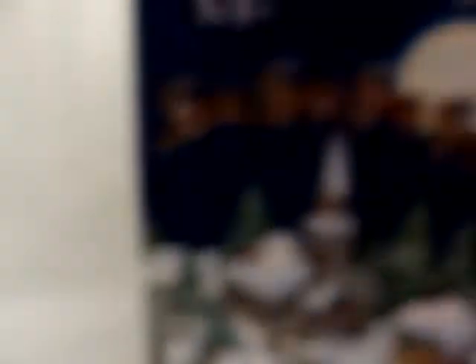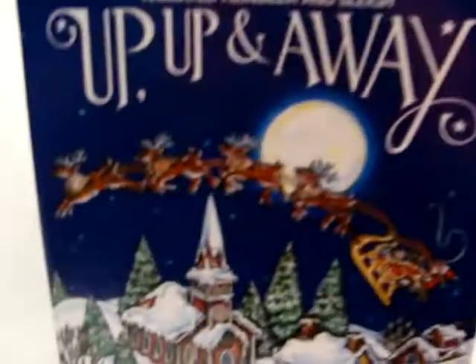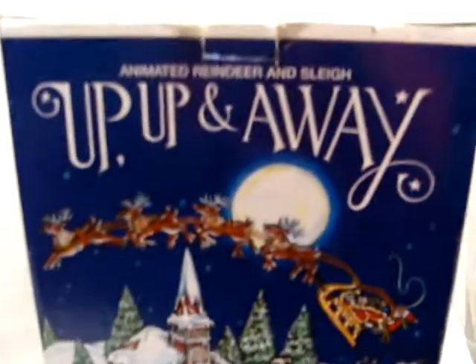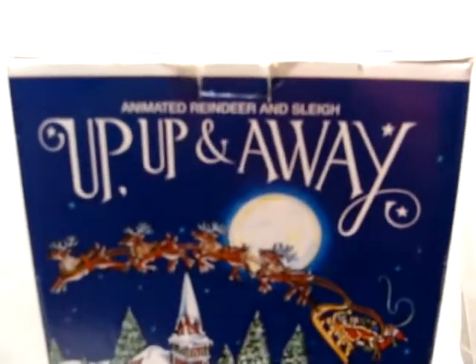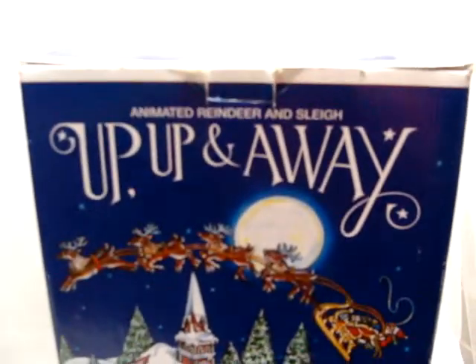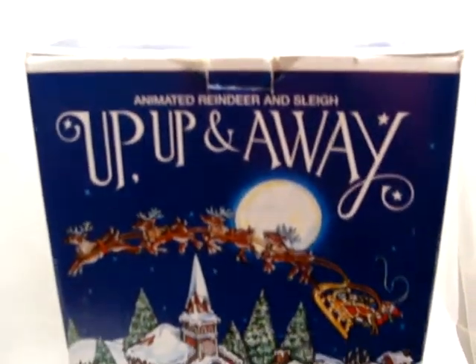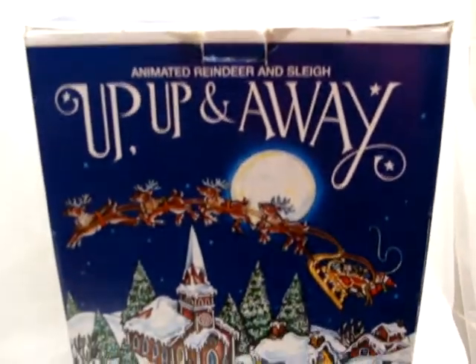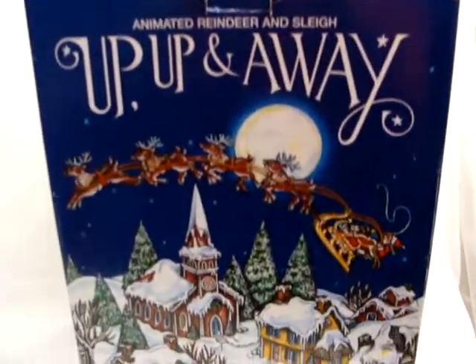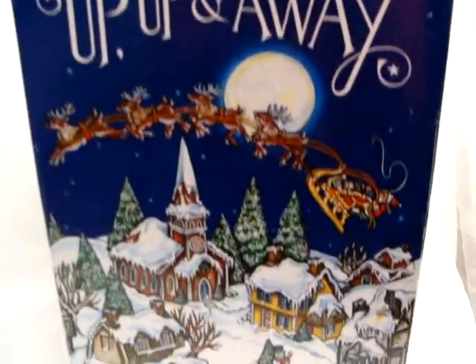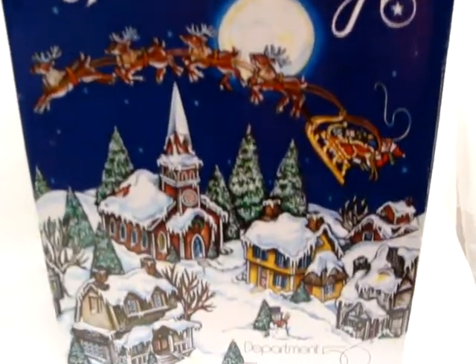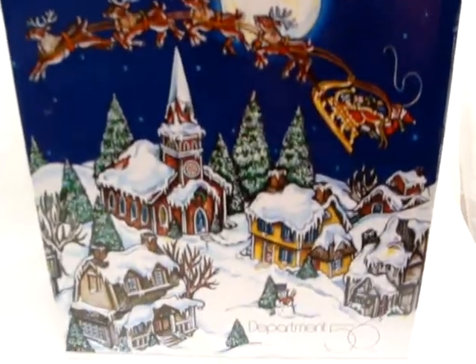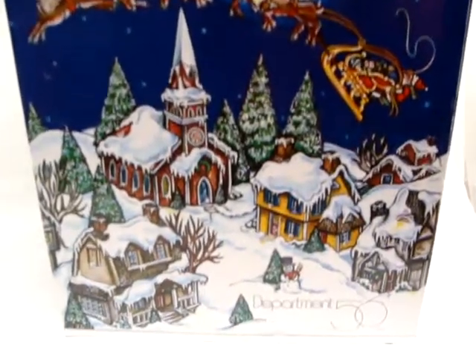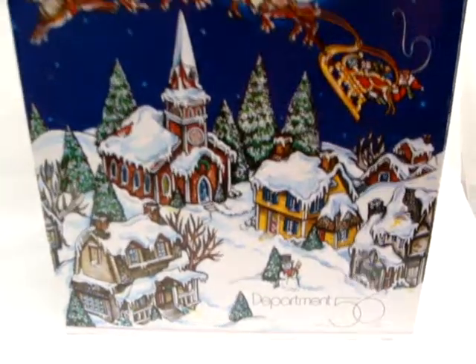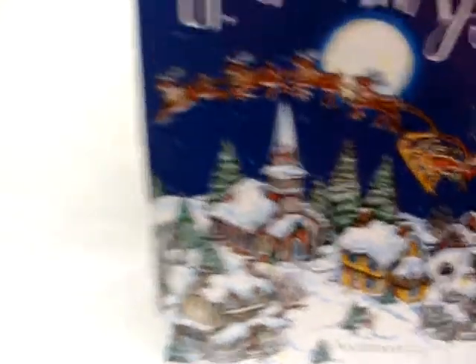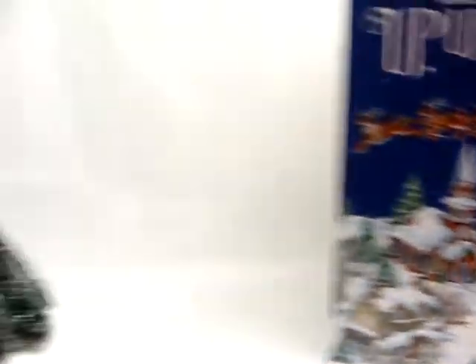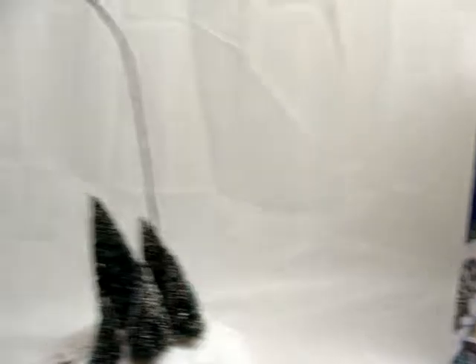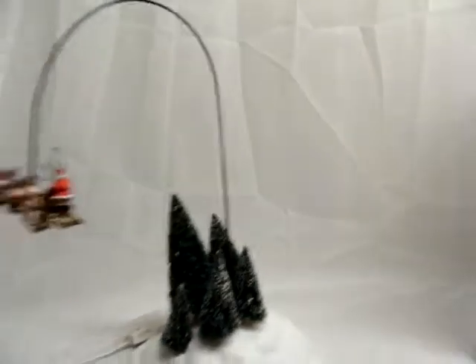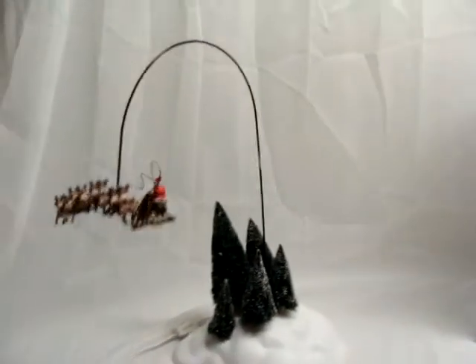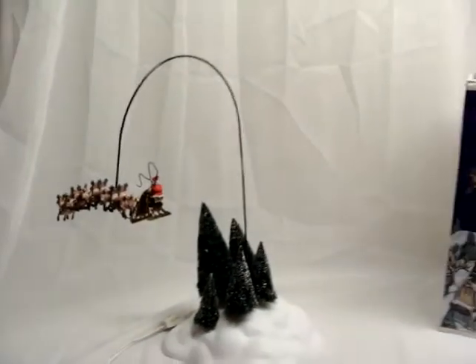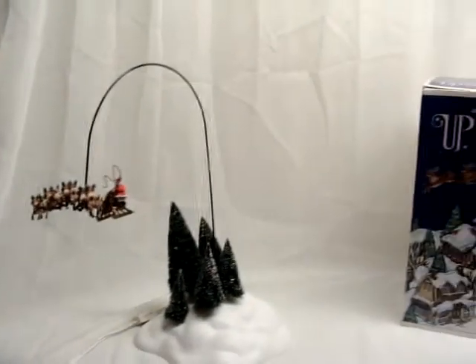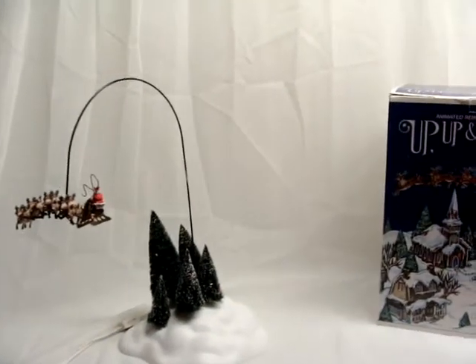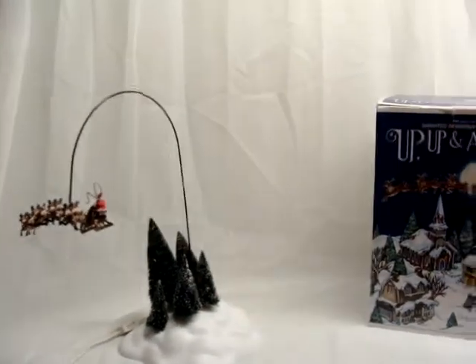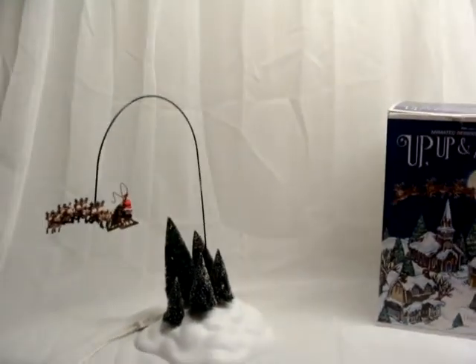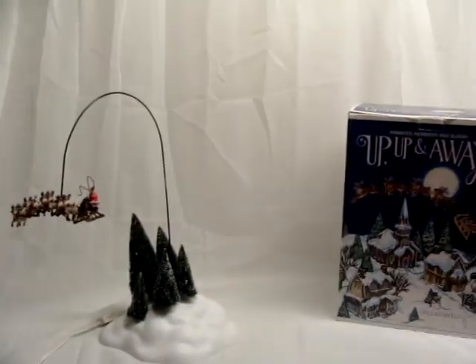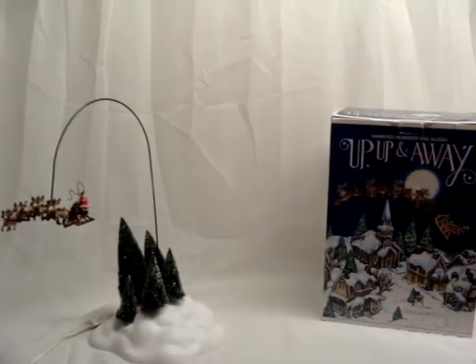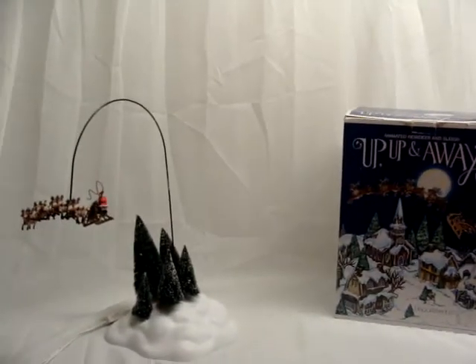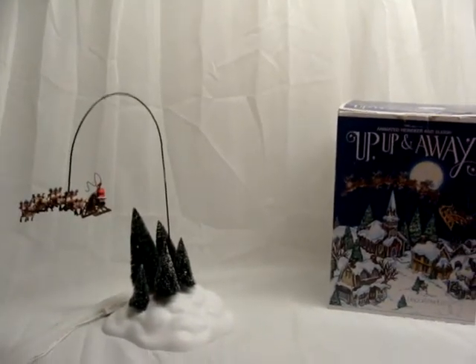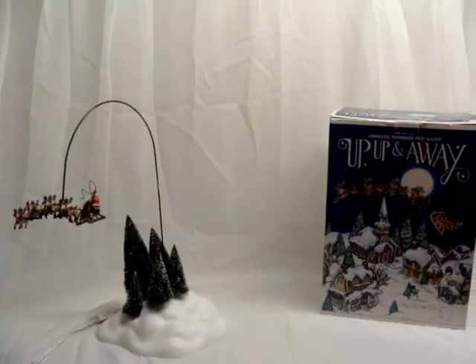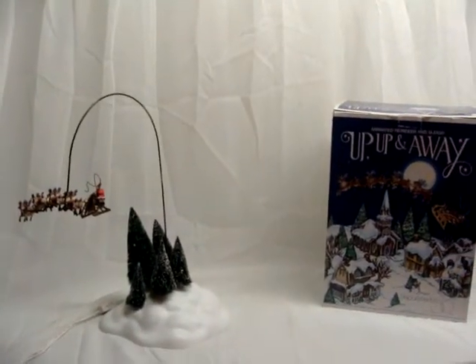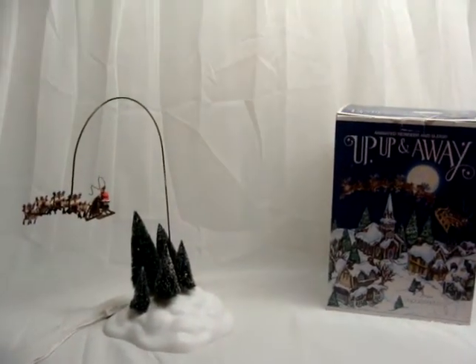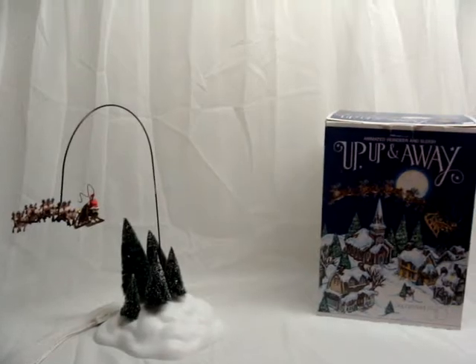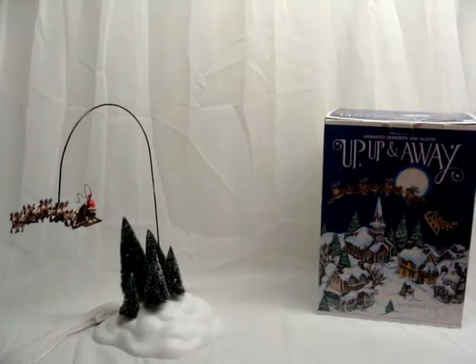It does come with the box. Truly a unique piece — if you have any questions please feel free to contact us. Thank you for looking and have a wonderful holiday.